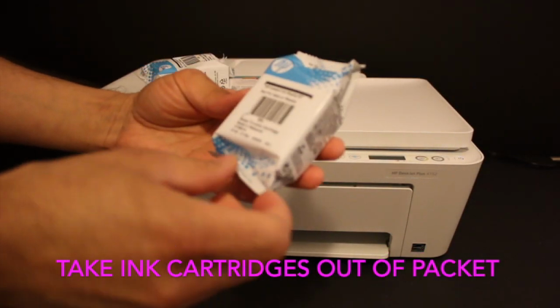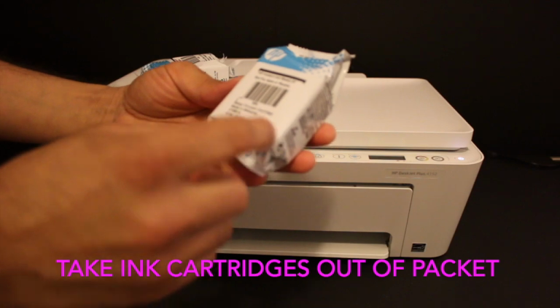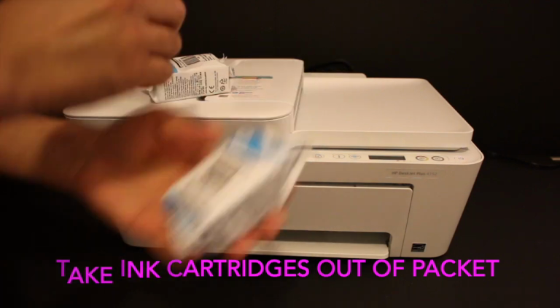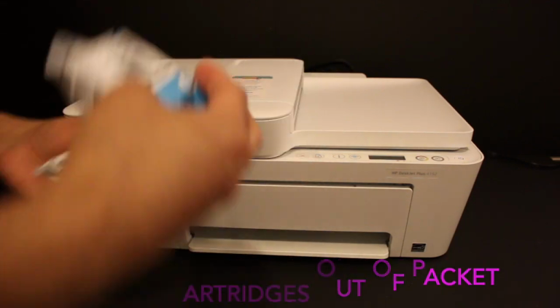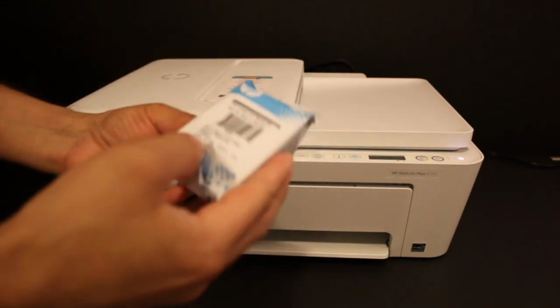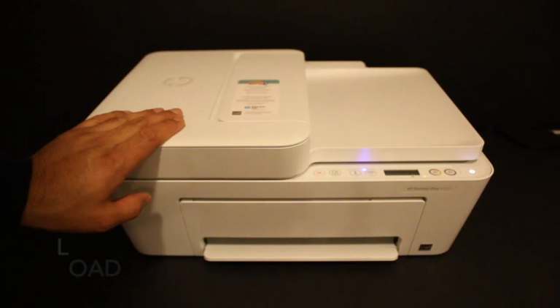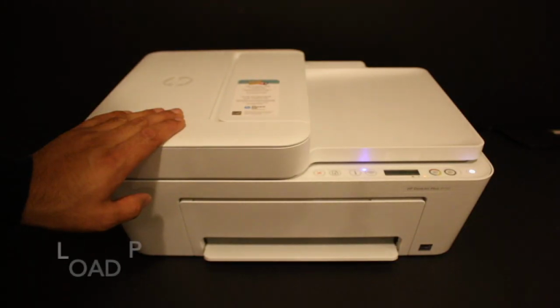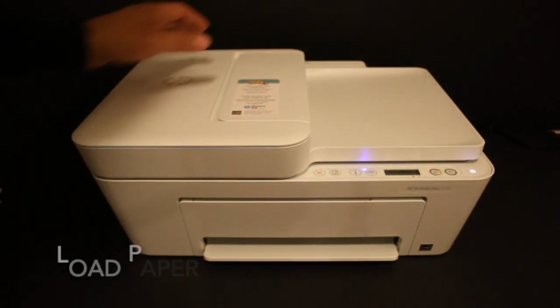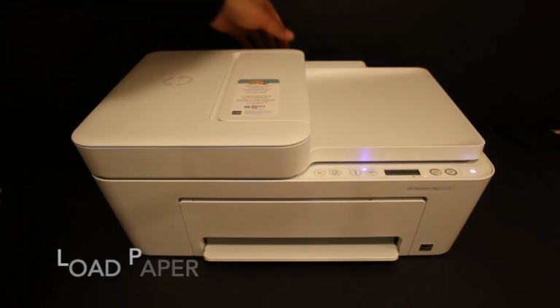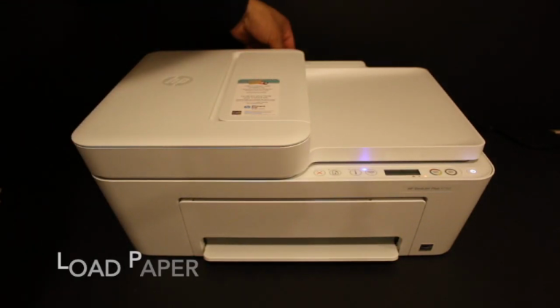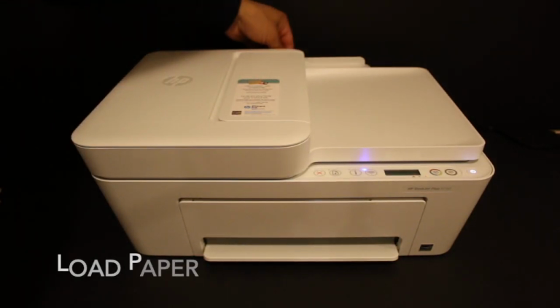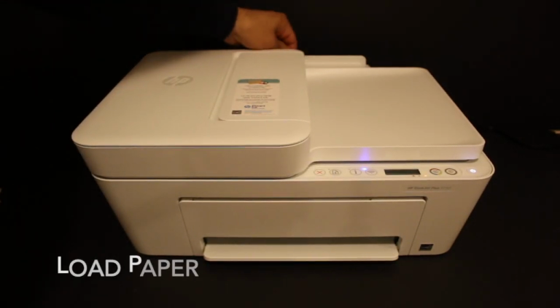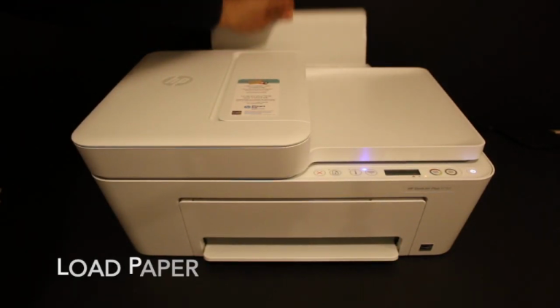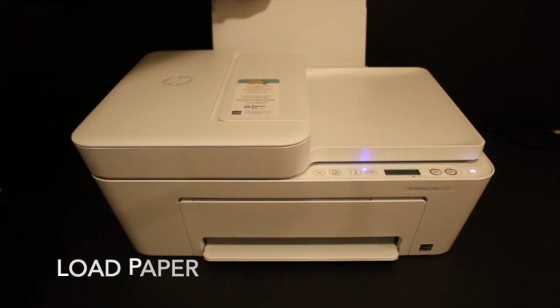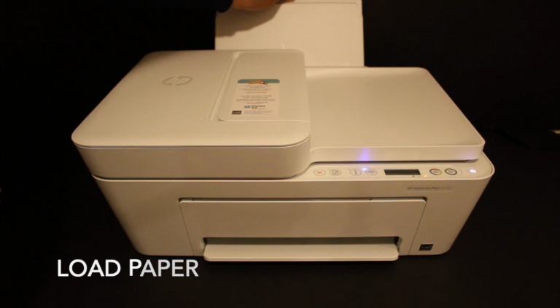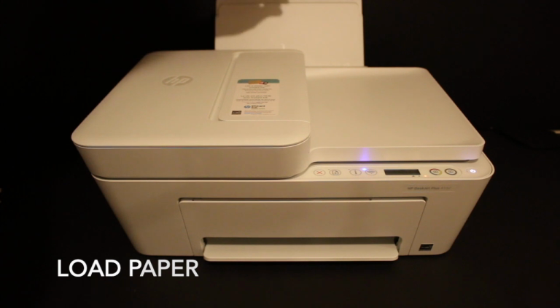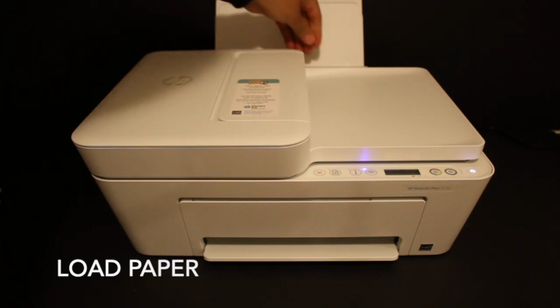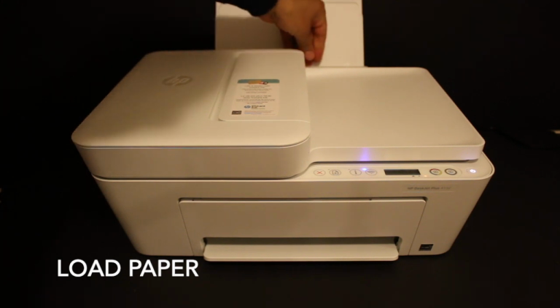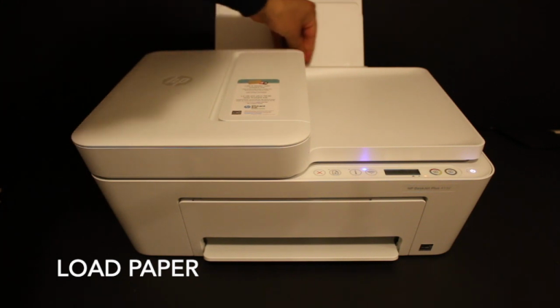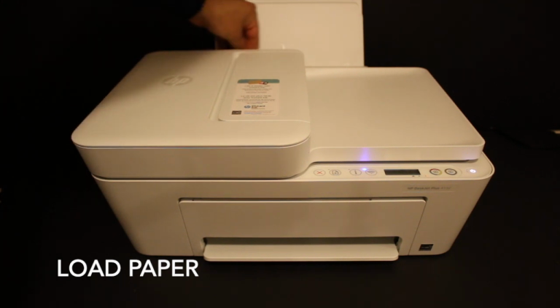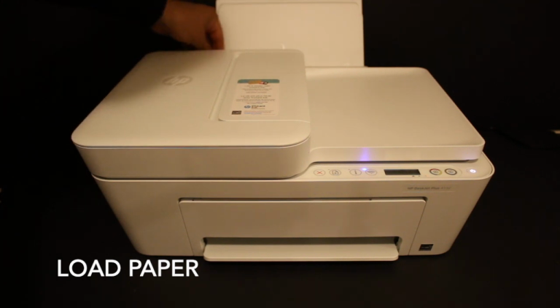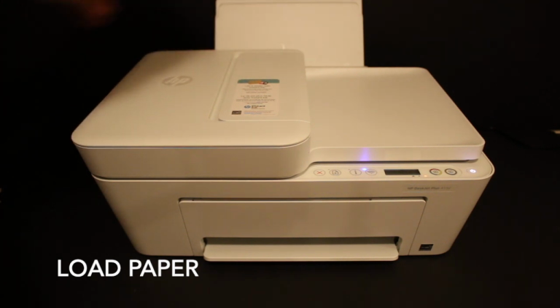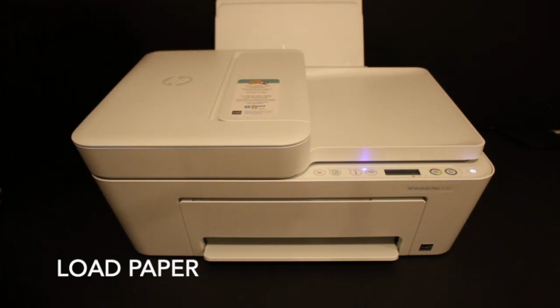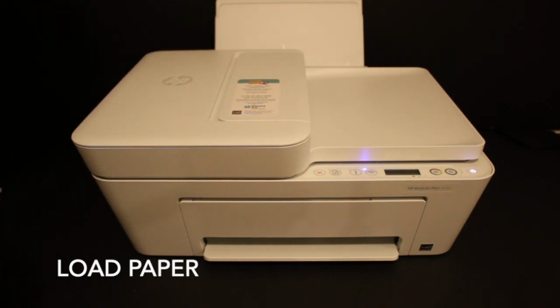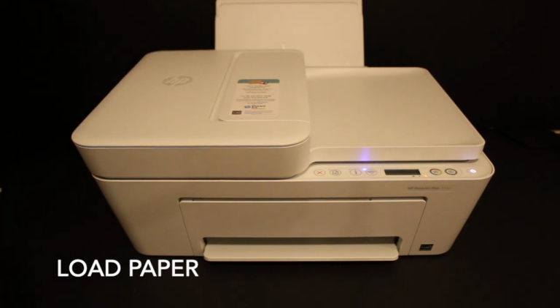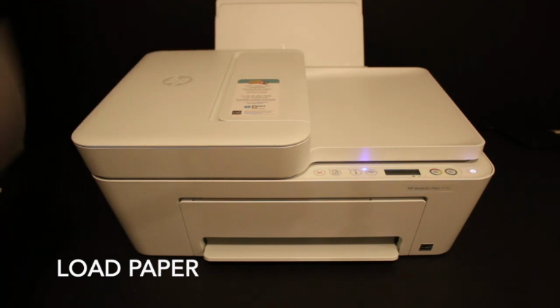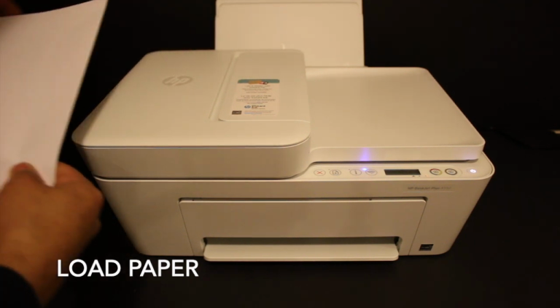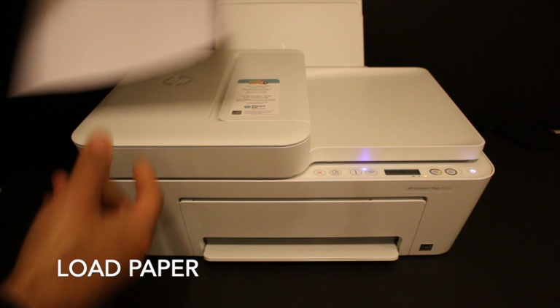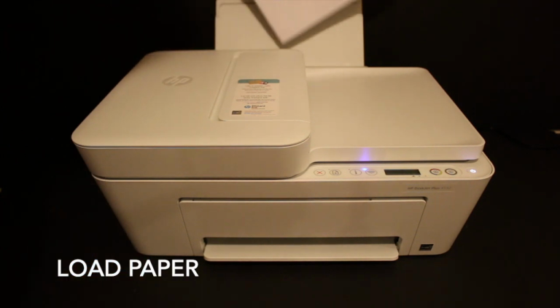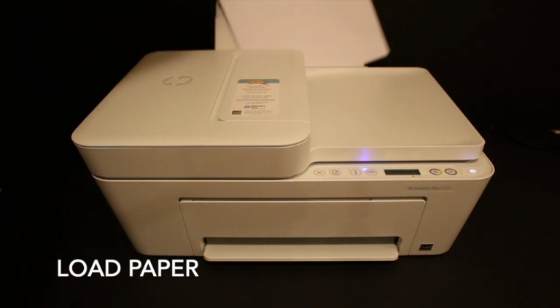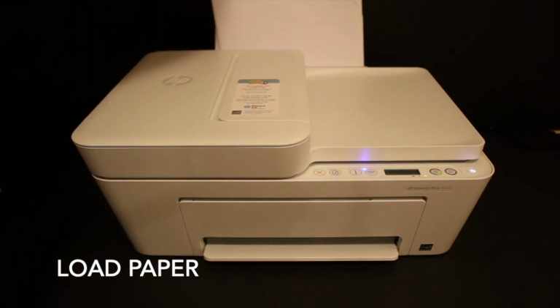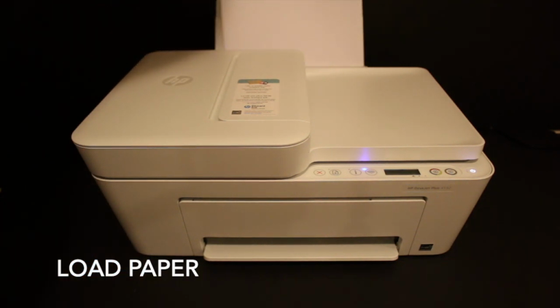Start with the rear paper tray. There is a size adjuster we have to move on one side — now we install the A4 size sheets here.